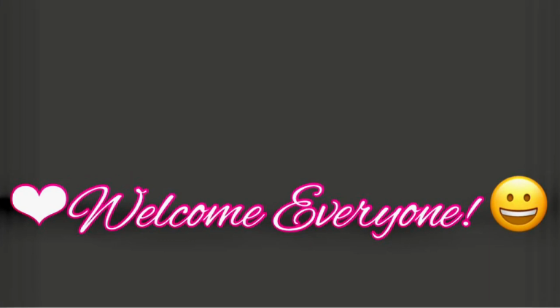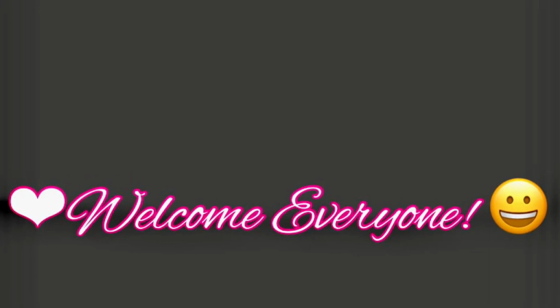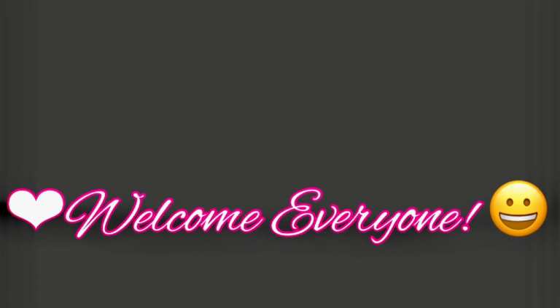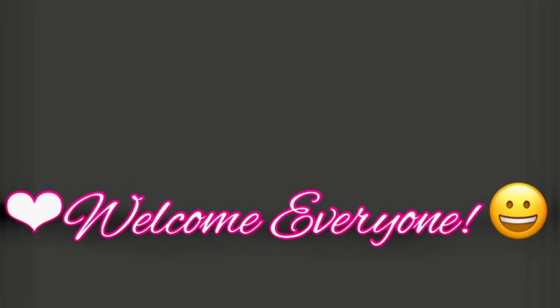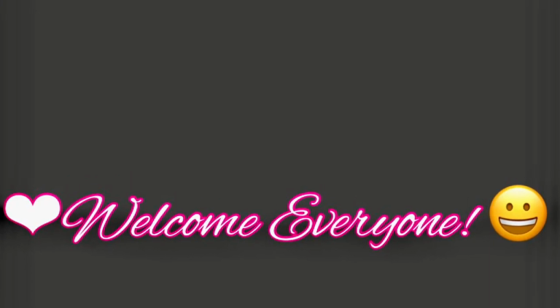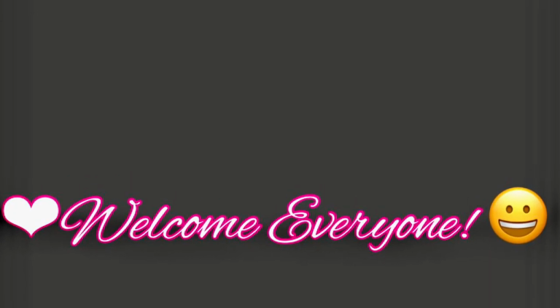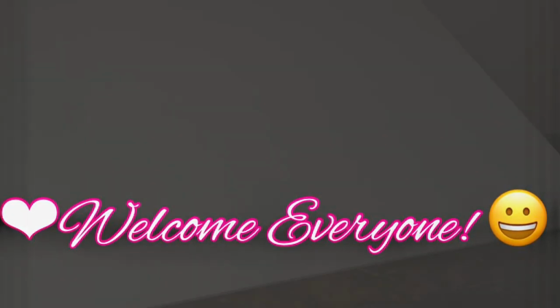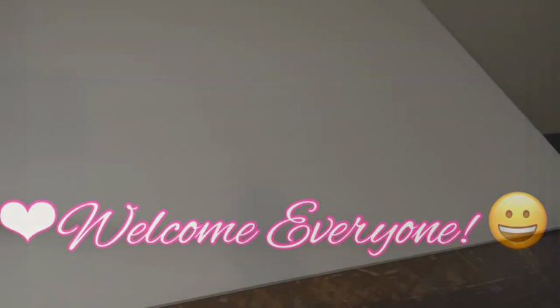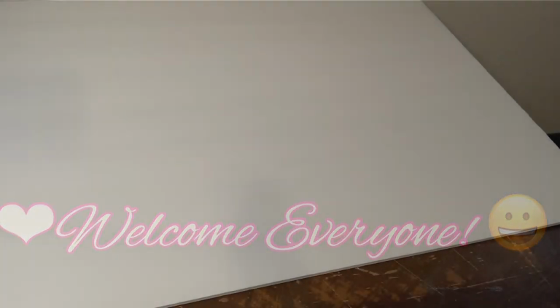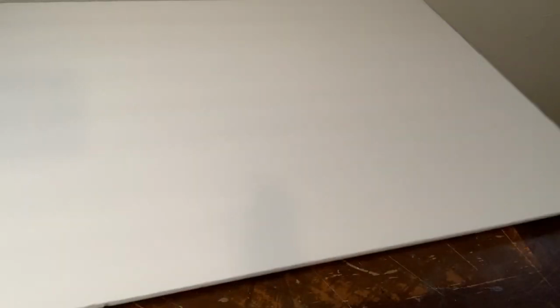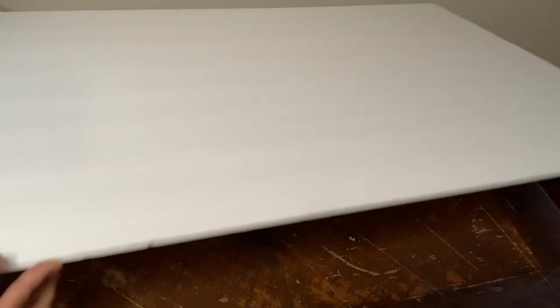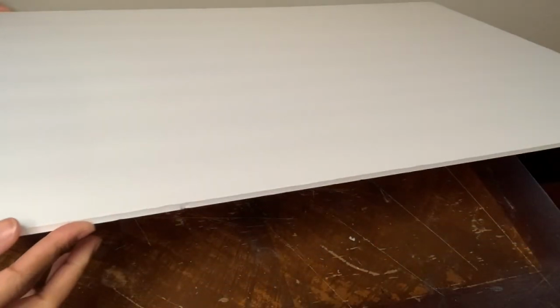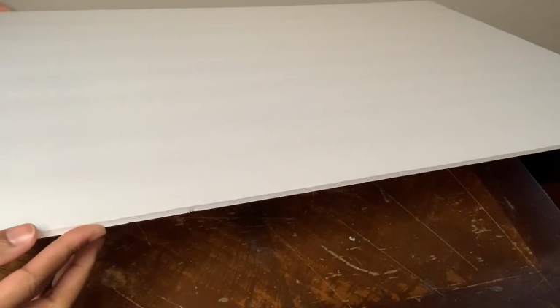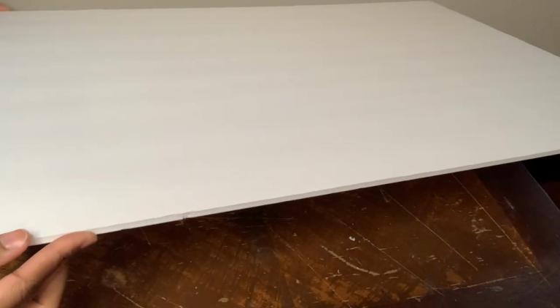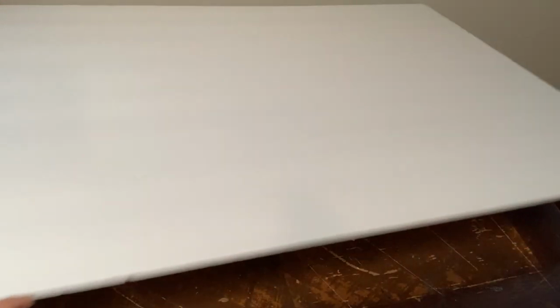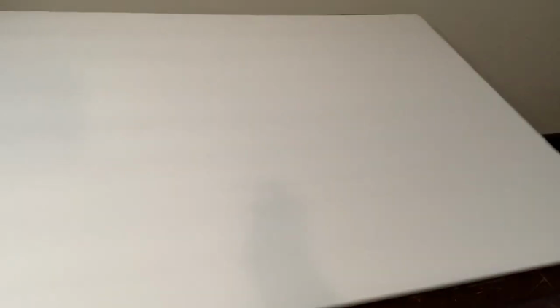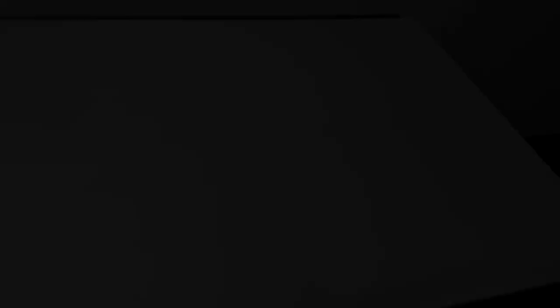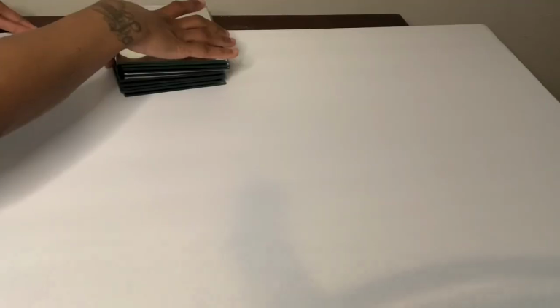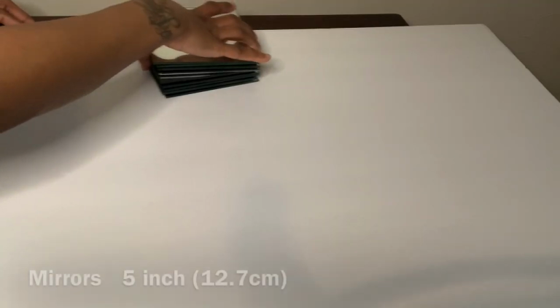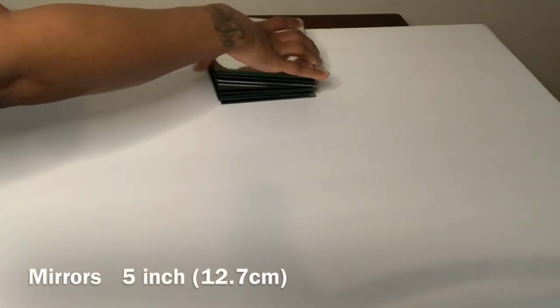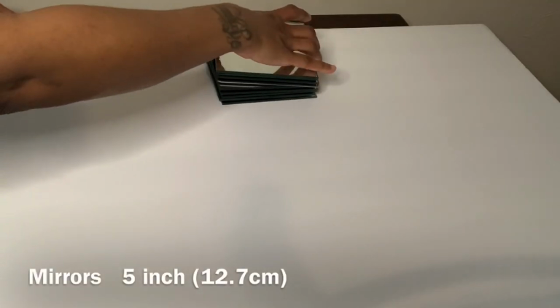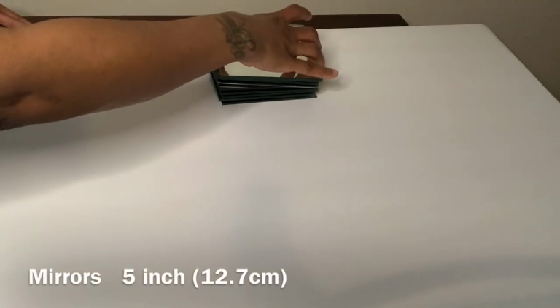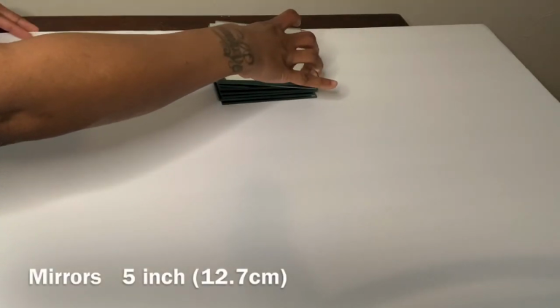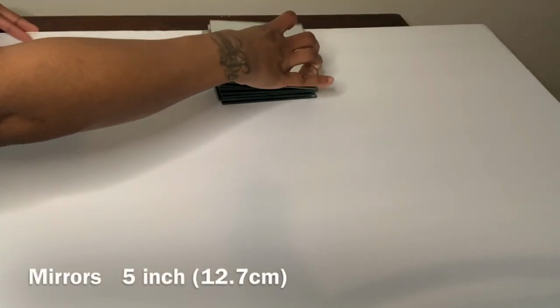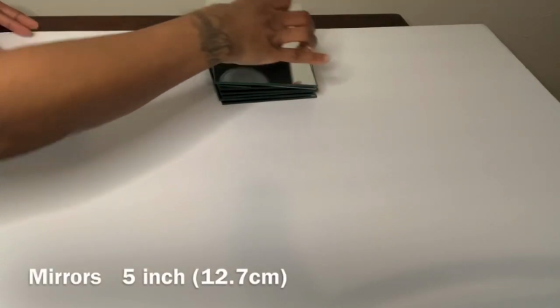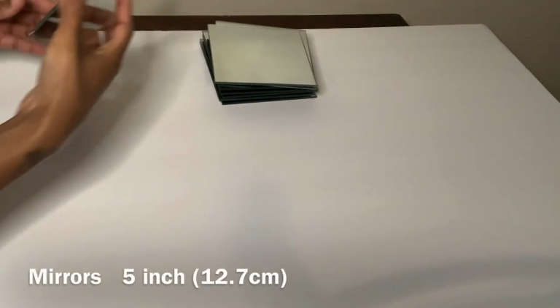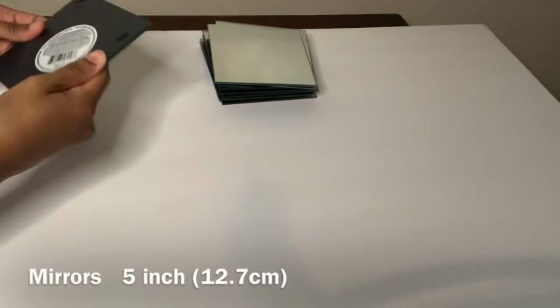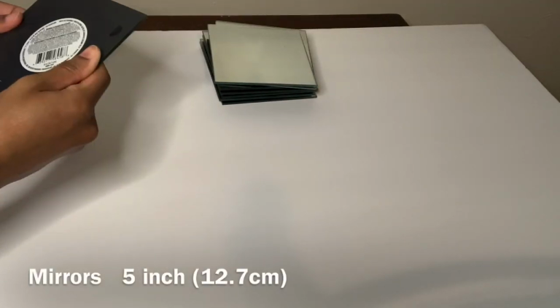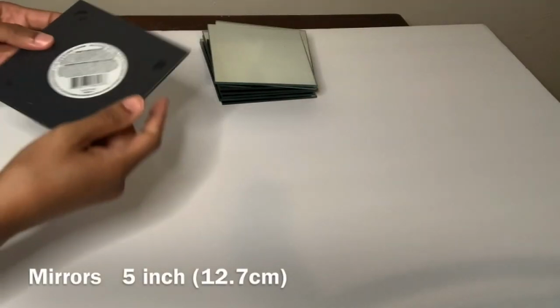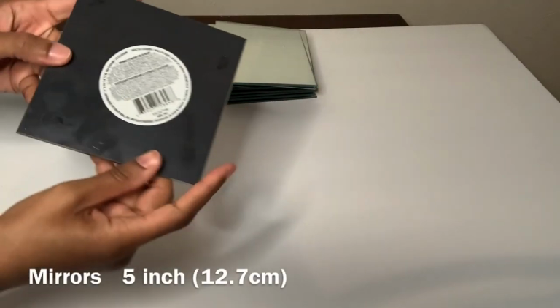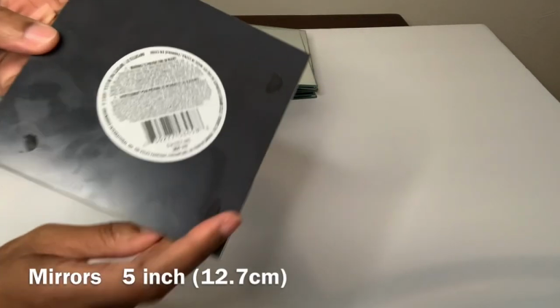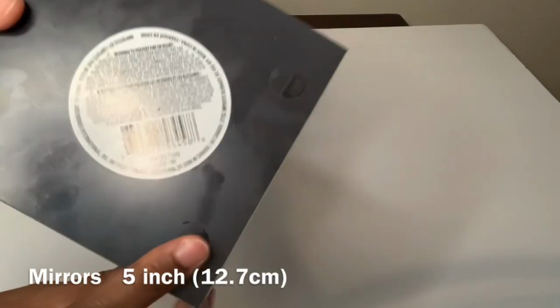Hey y'all! Welcome or welcome back to my channel. In today's video I'll be using this foam board and these Dollar Tree mirrors to make a glam tic-tac-toe board game.